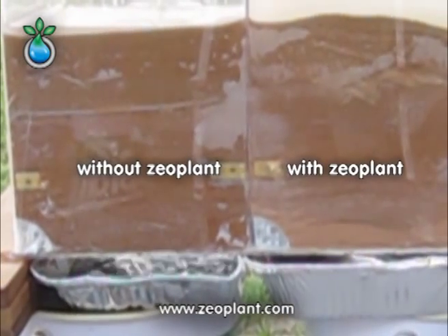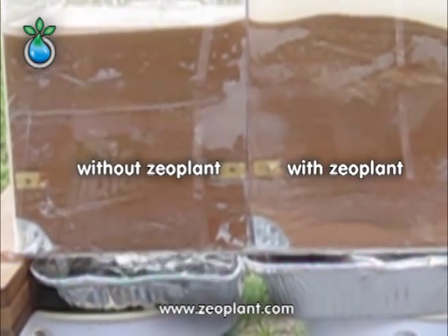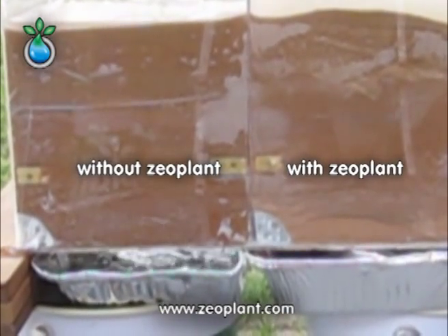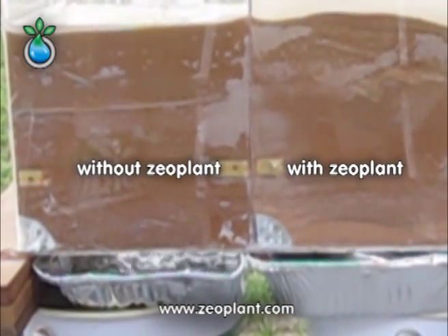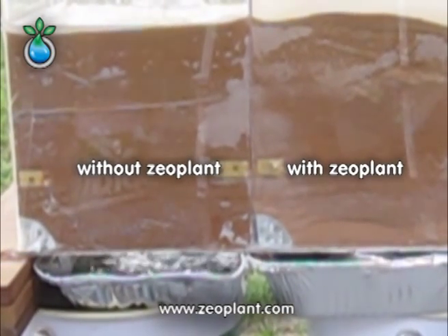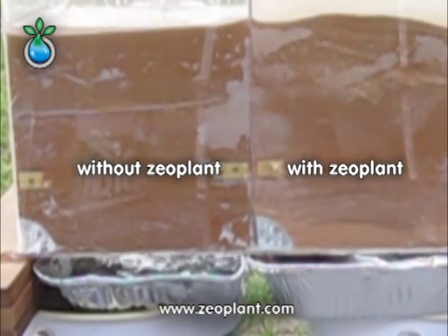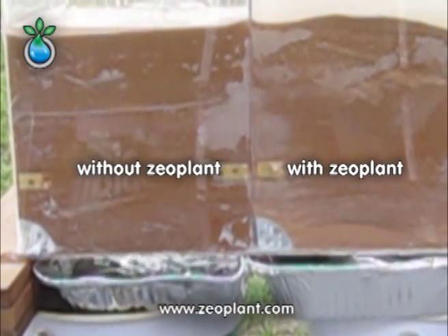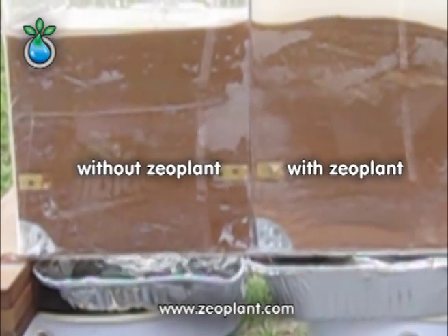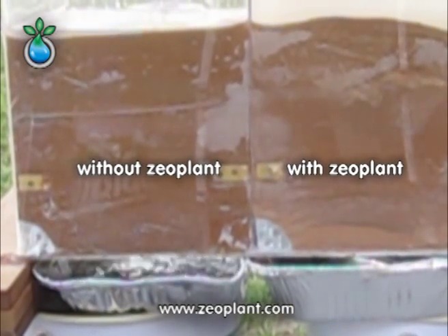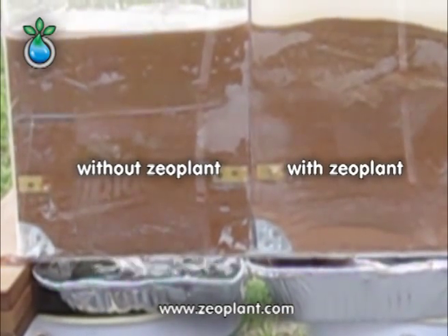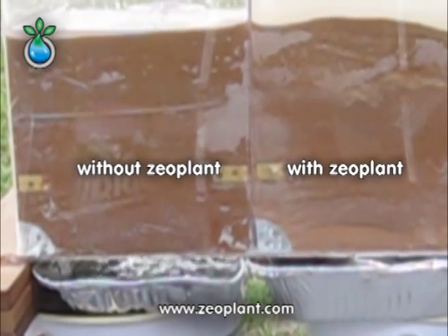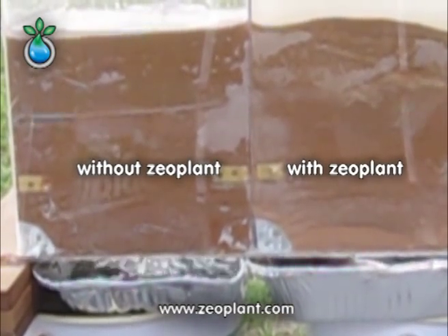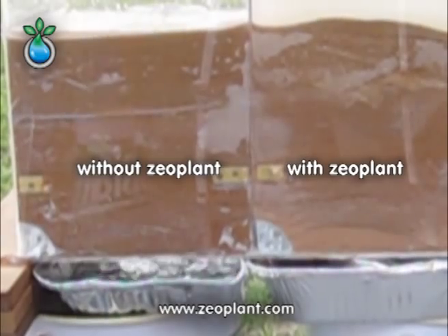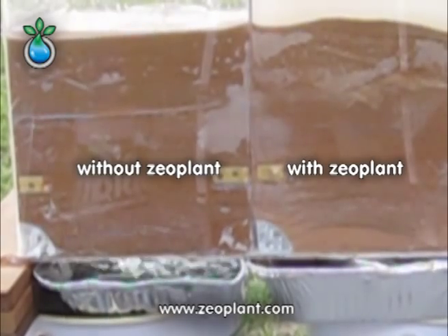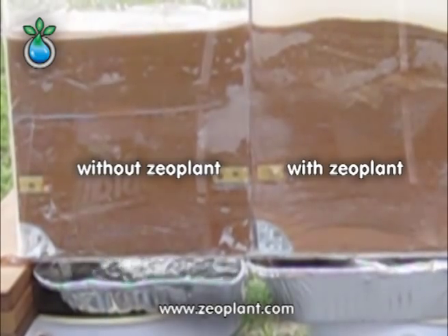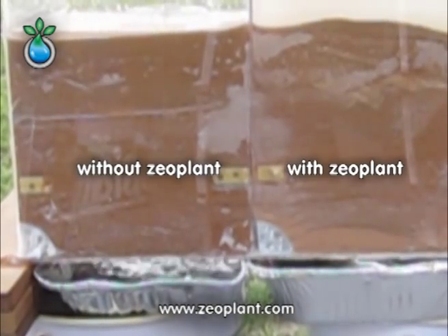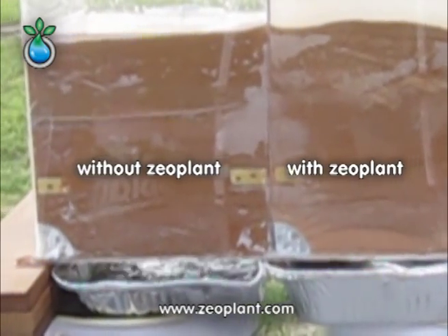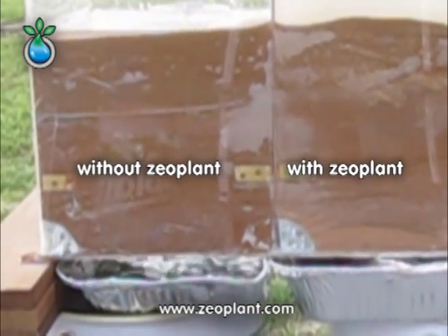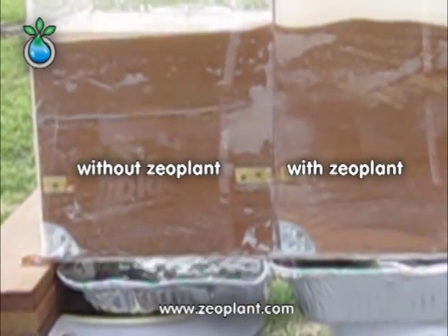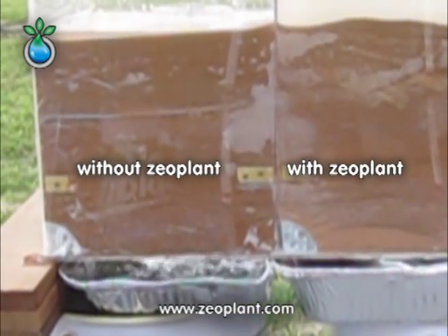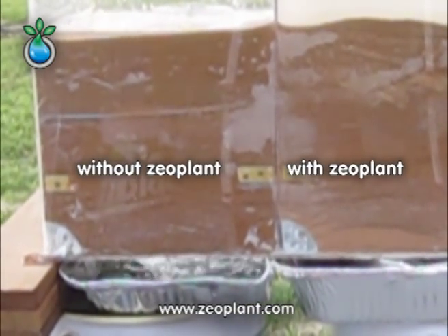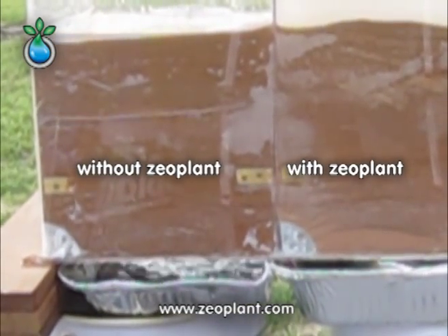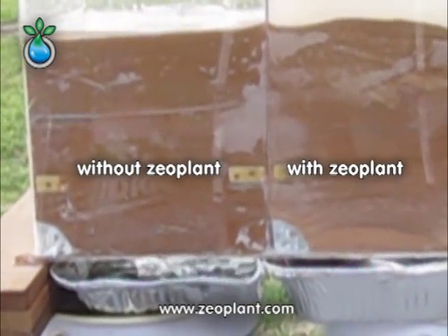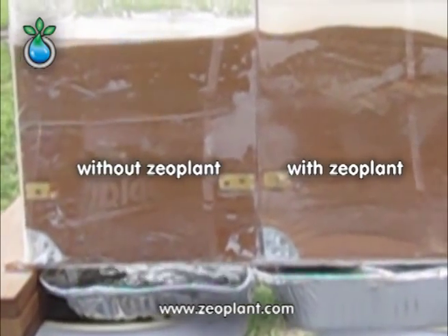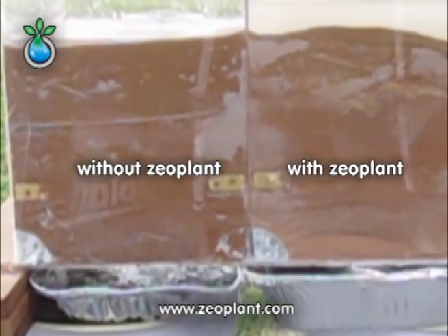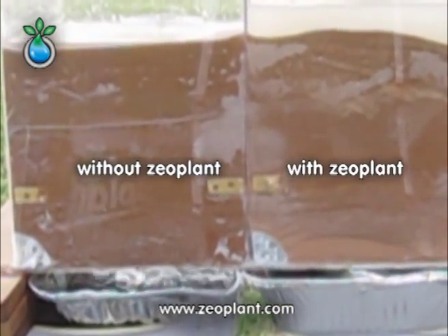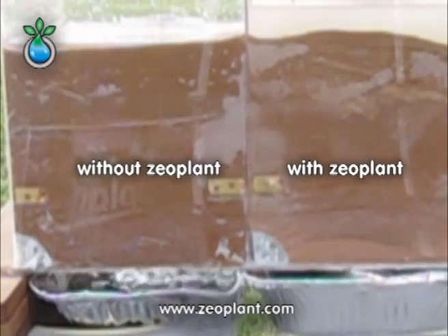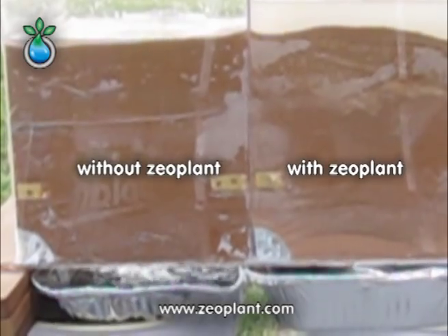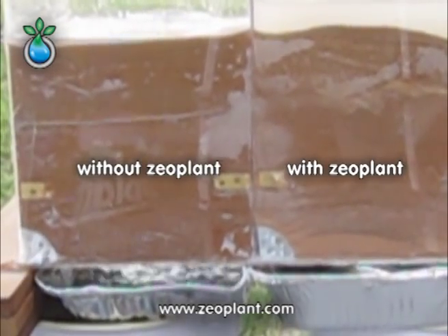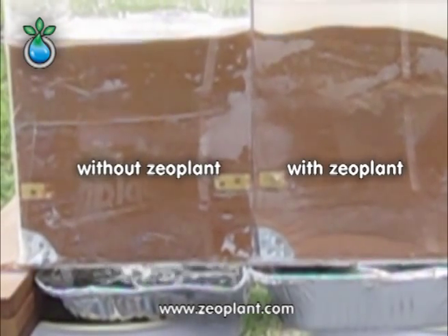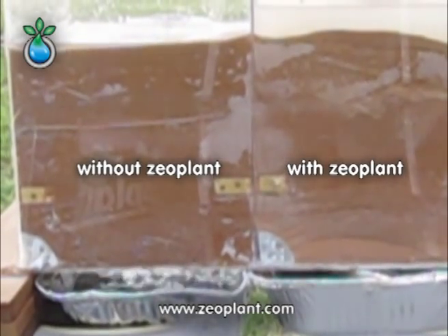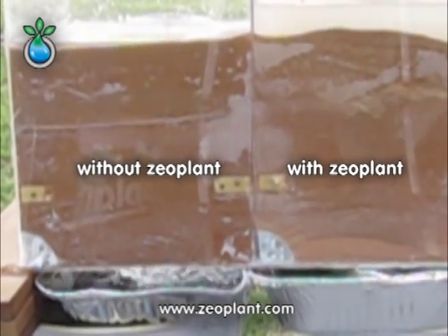So the right chamber is still completely dry, while on the left one it is easy to recognize how the water goes in and how it is being filled.